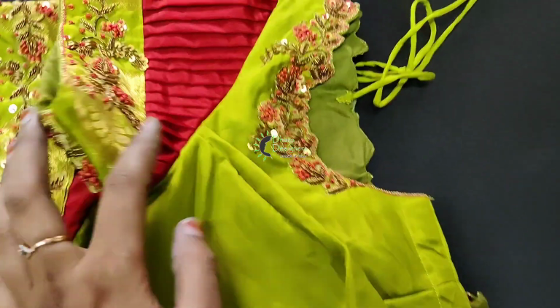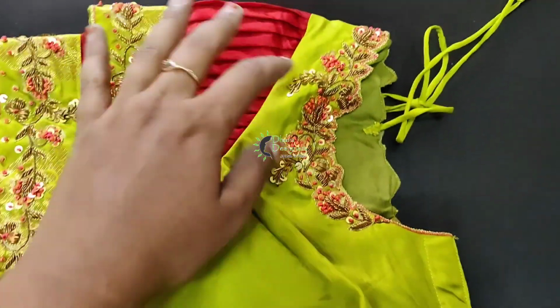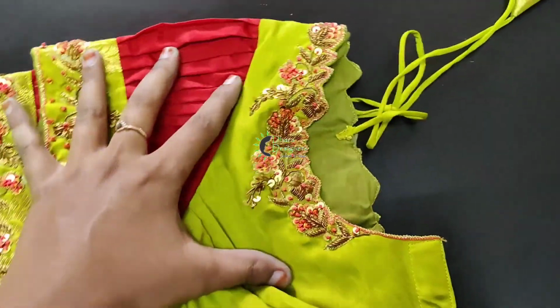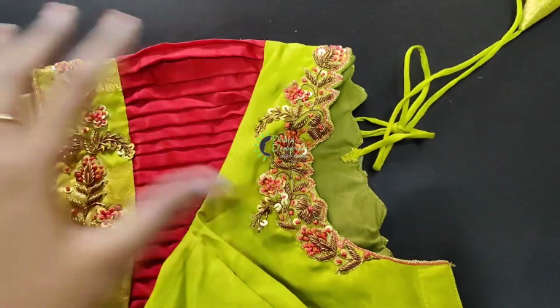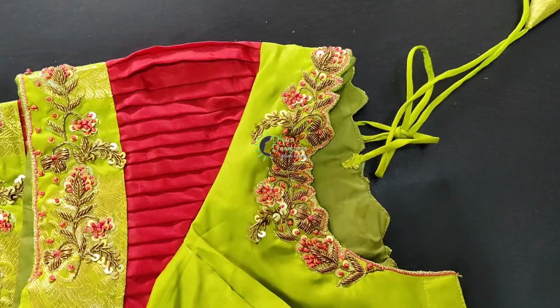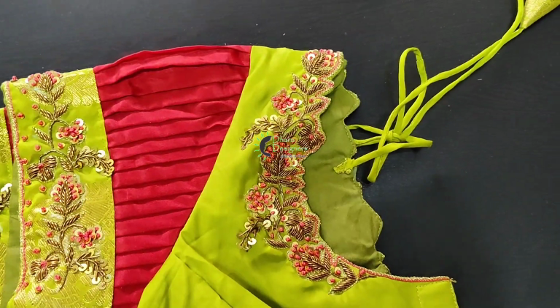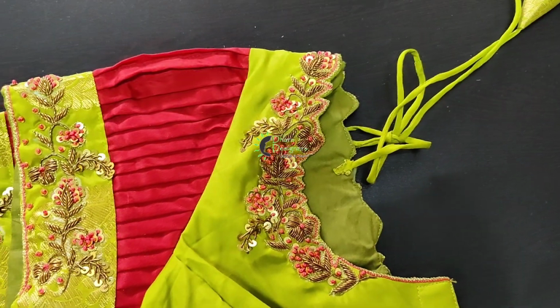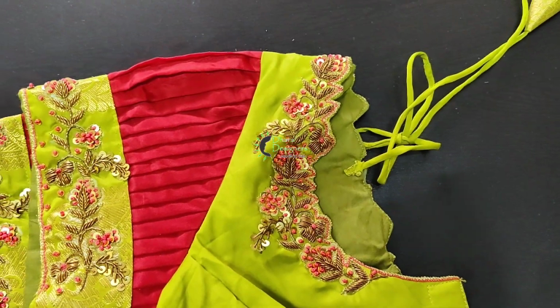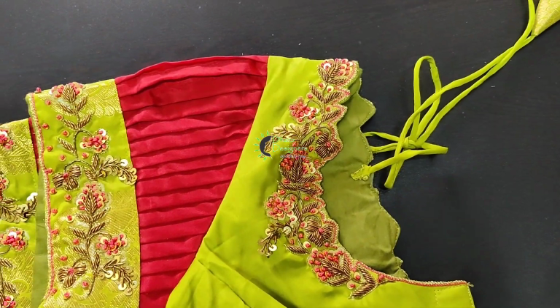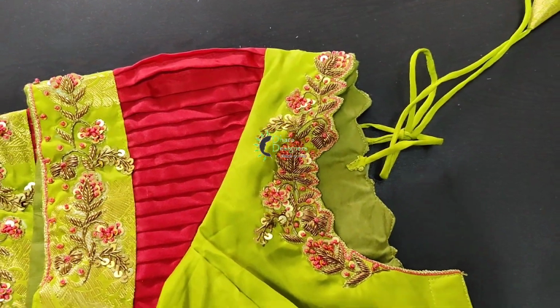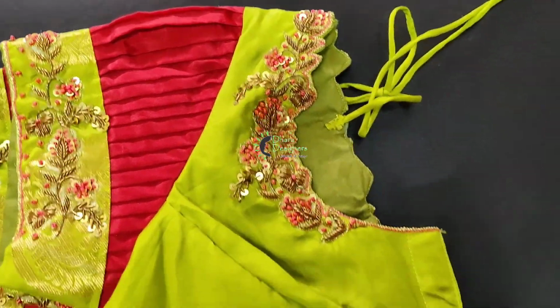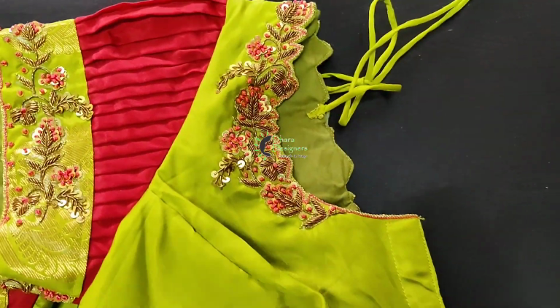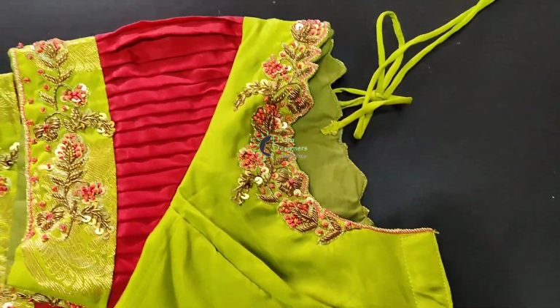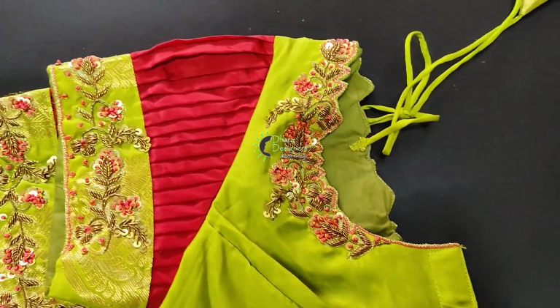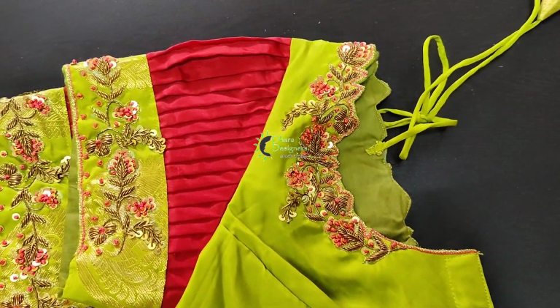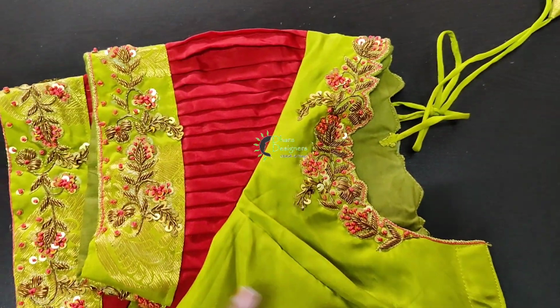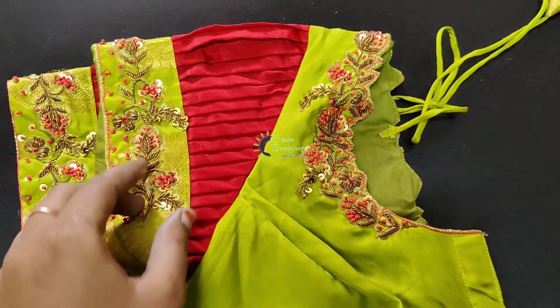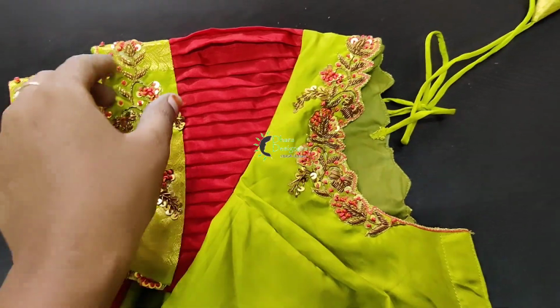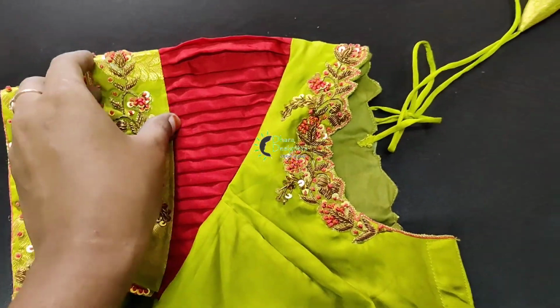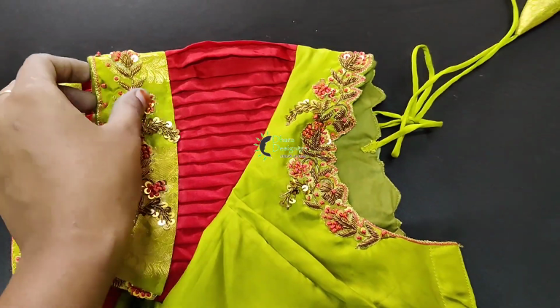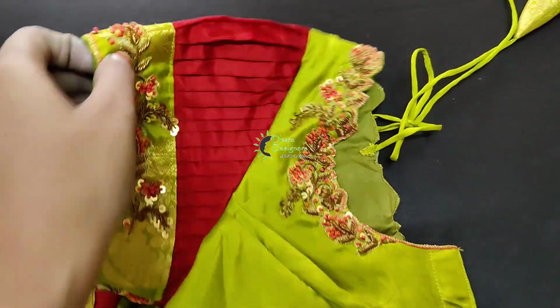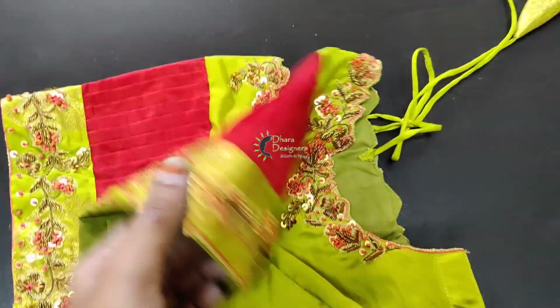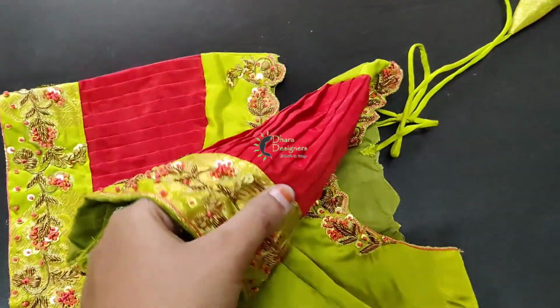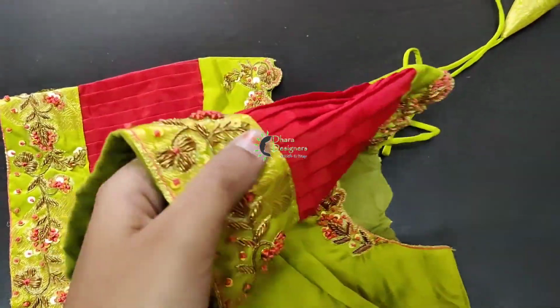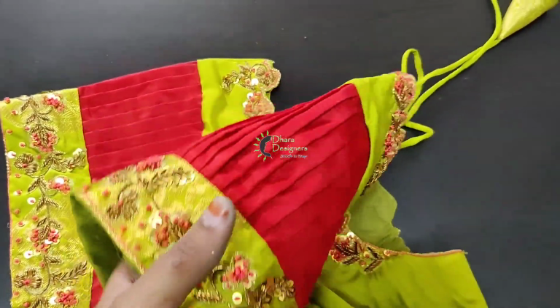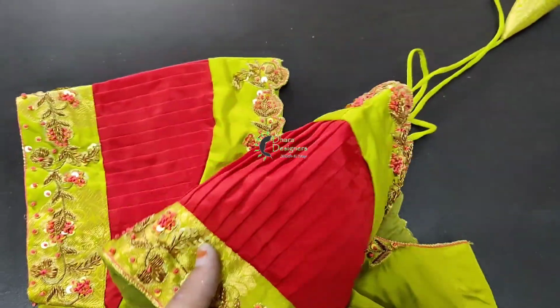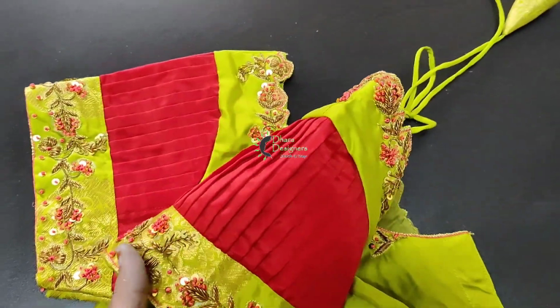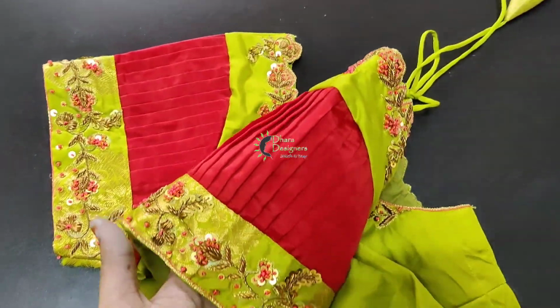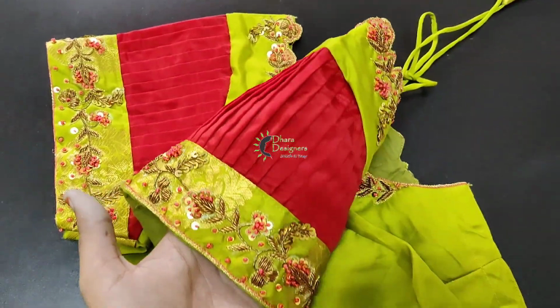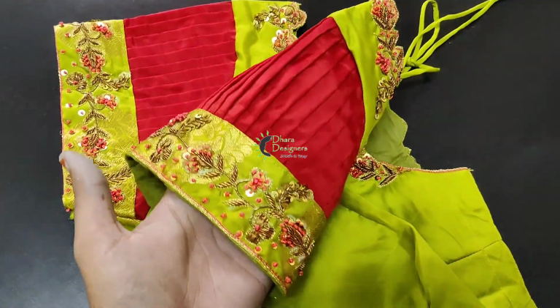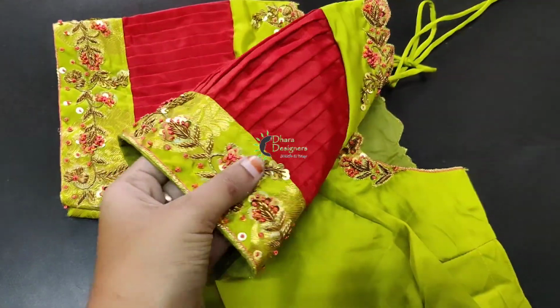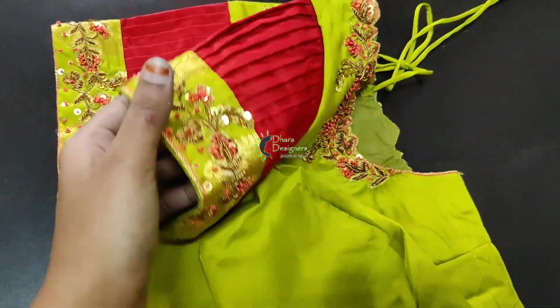This is the front. We will go back to the video. I will check the pleats.